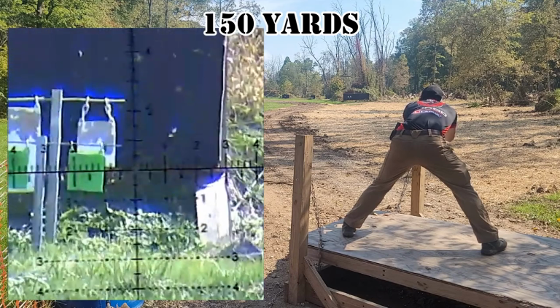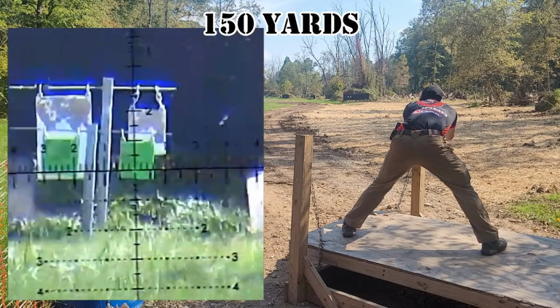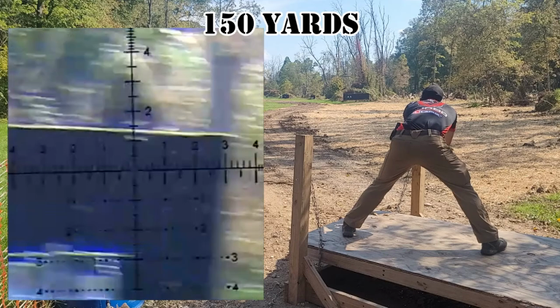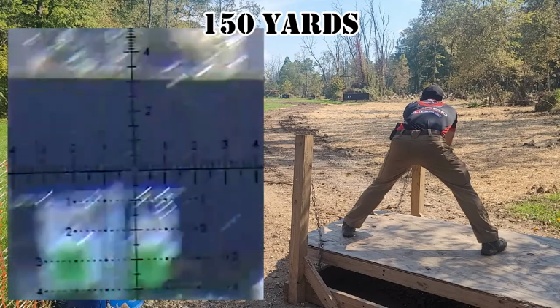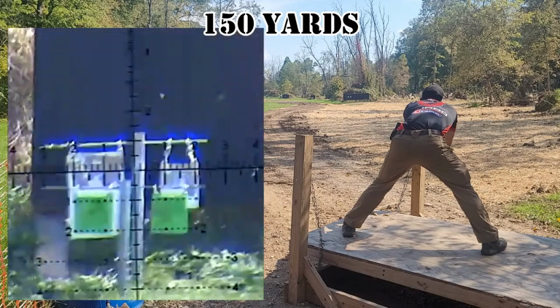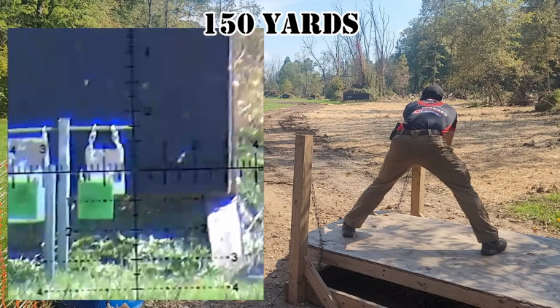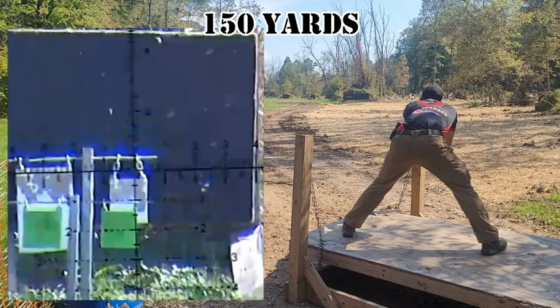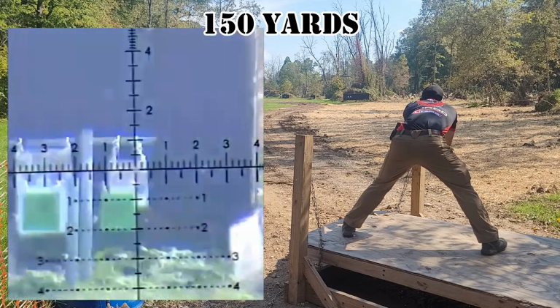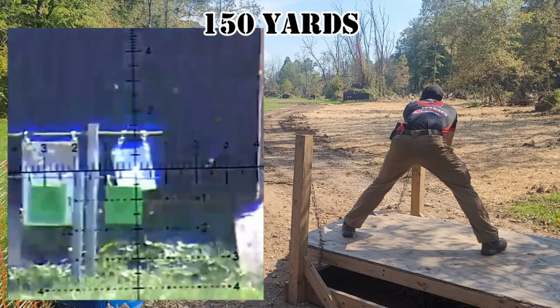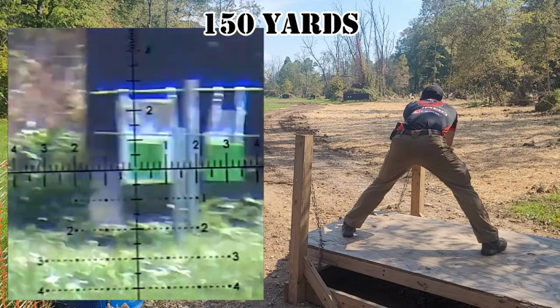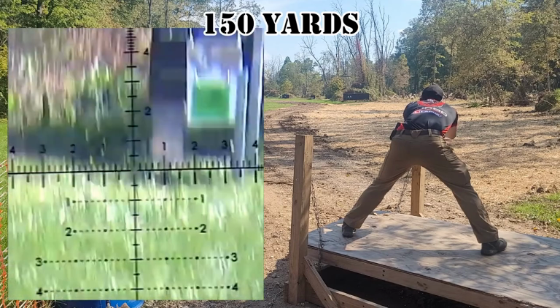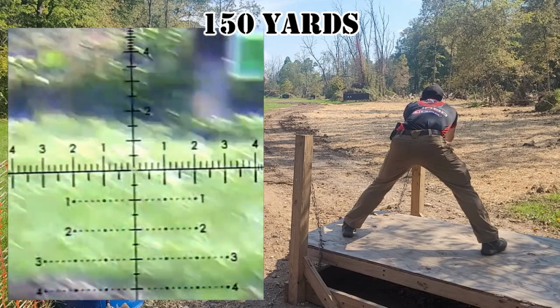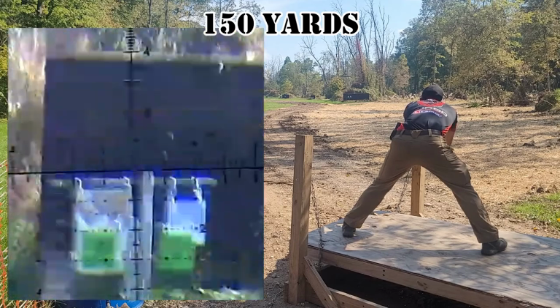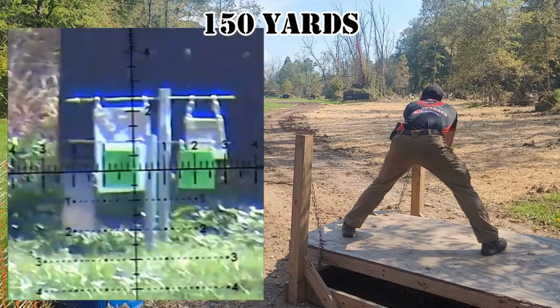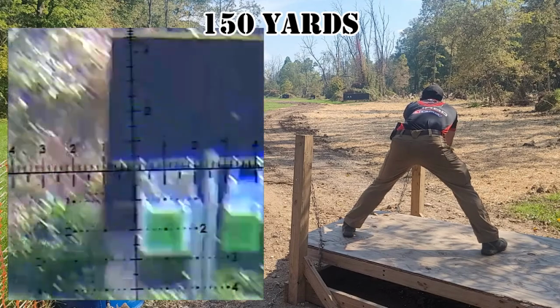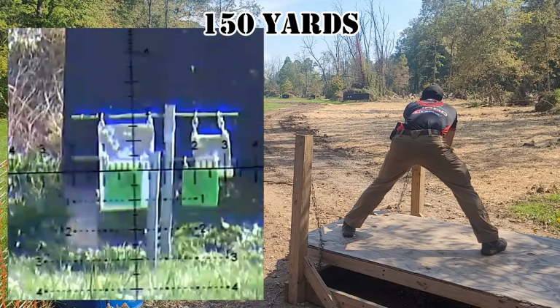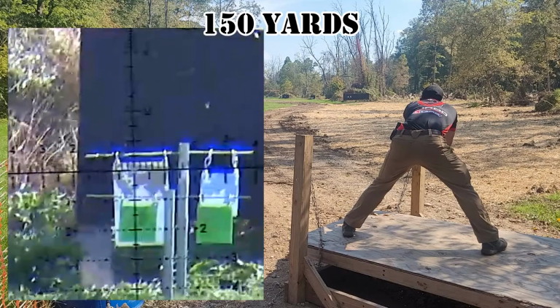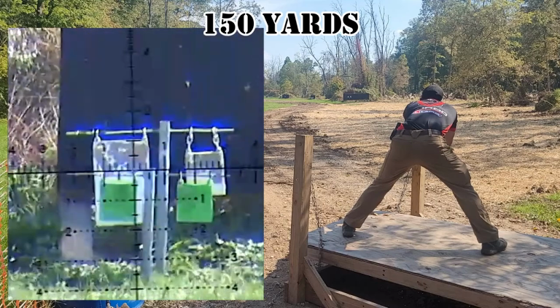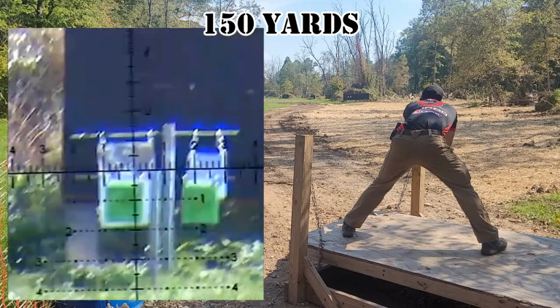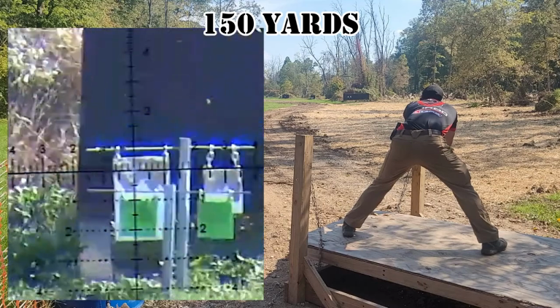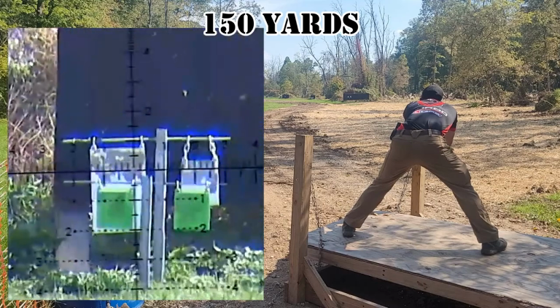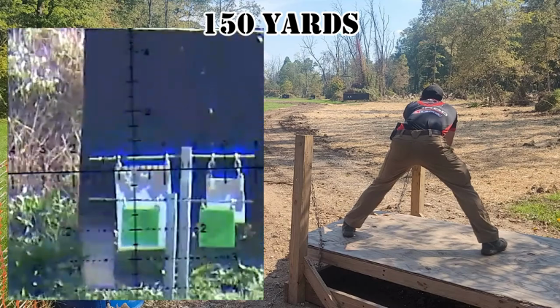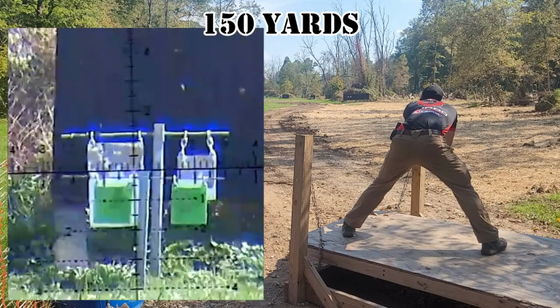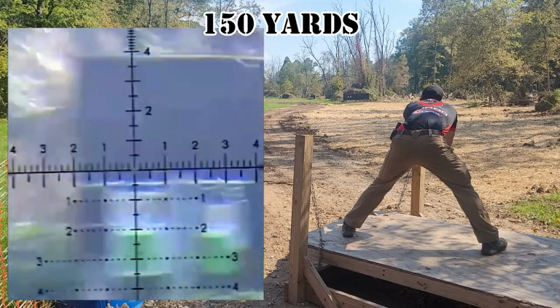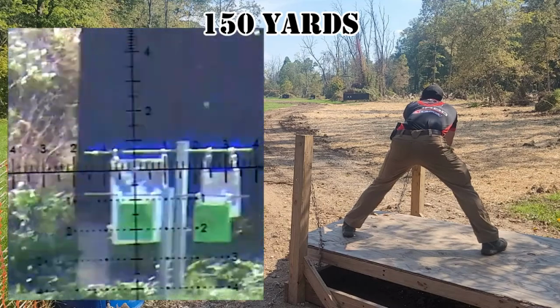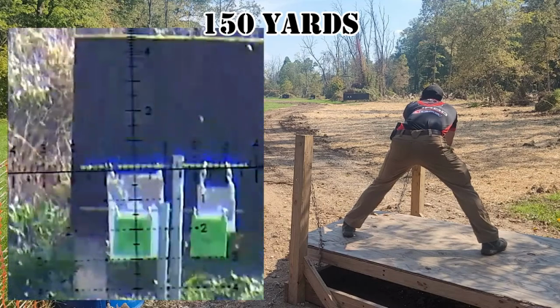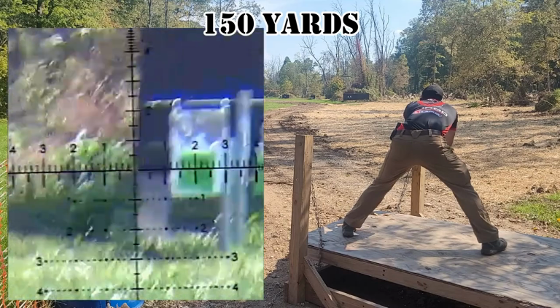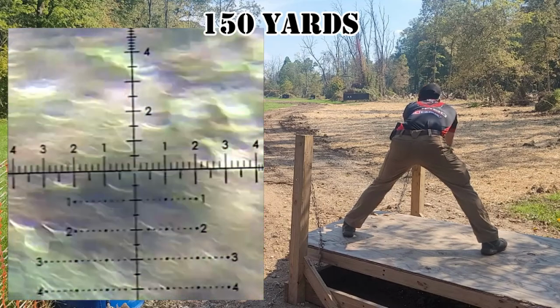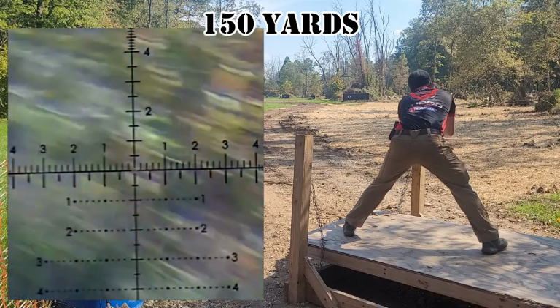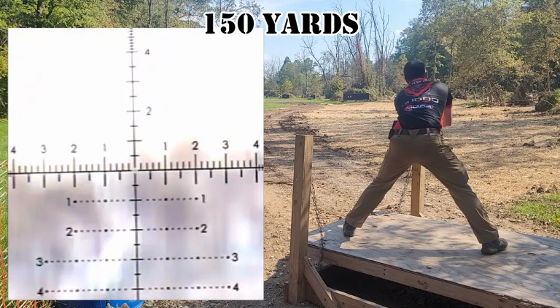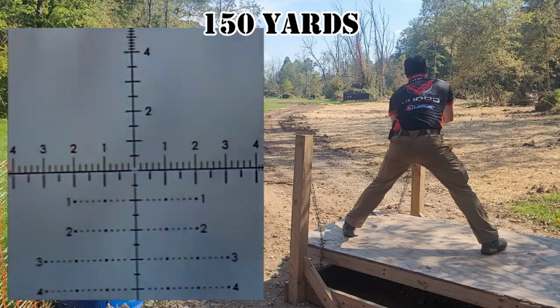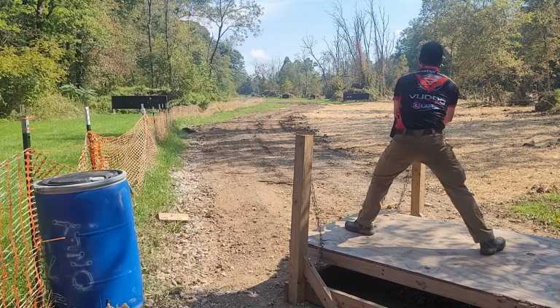I'm not trying to time my shots and jerk them in to get a center hit. You also have to understand that because of these positions, you're not going to break a perfect shot. You have to figure out what your acceptable wobble is for that position.